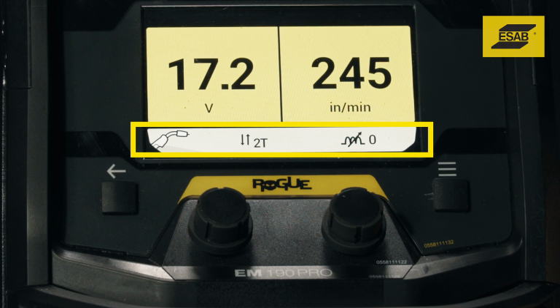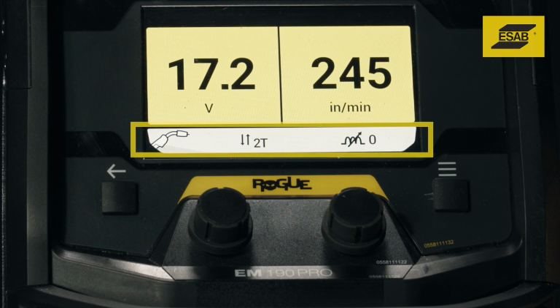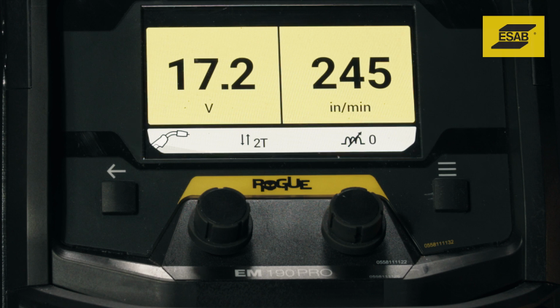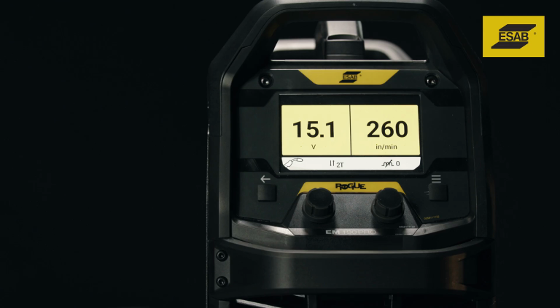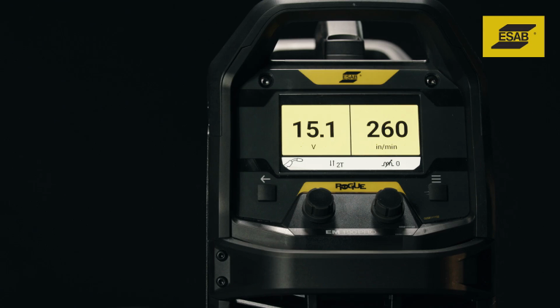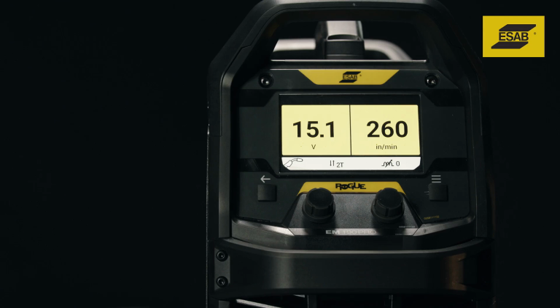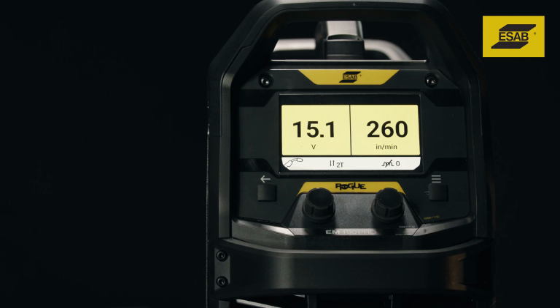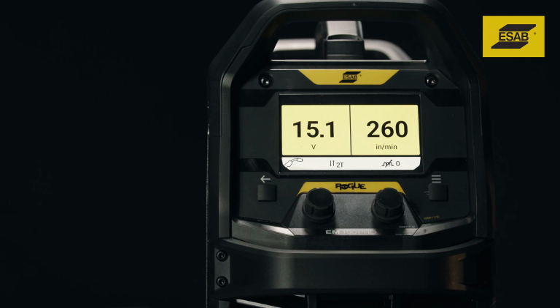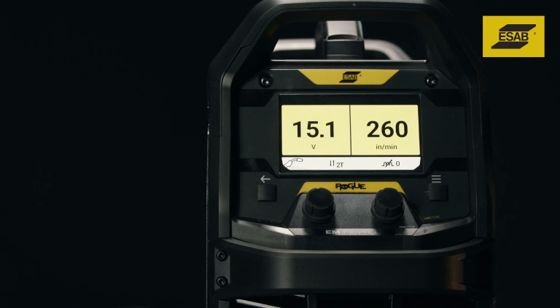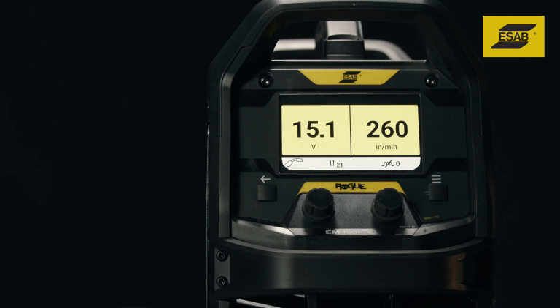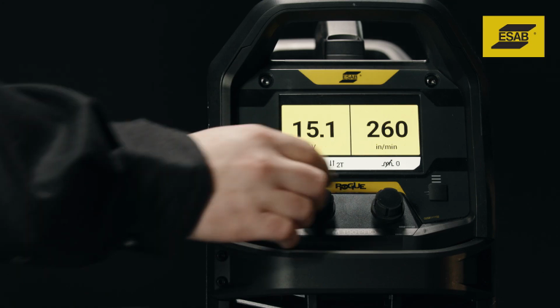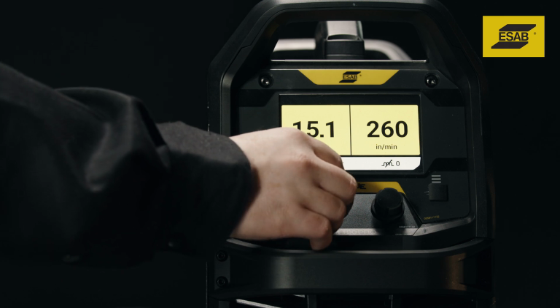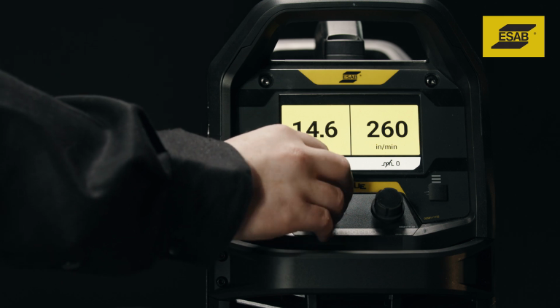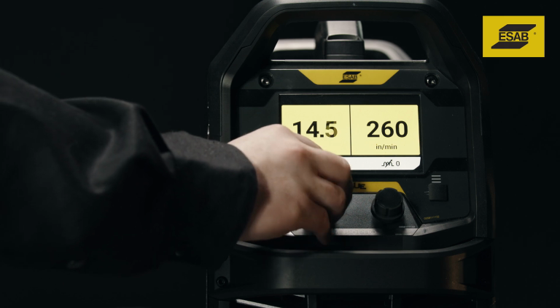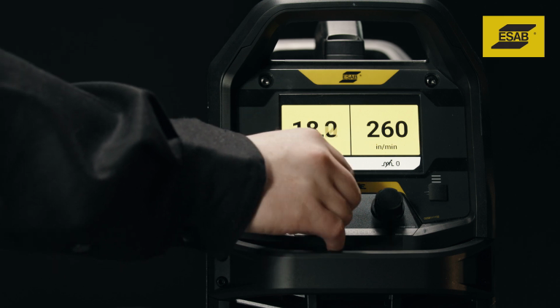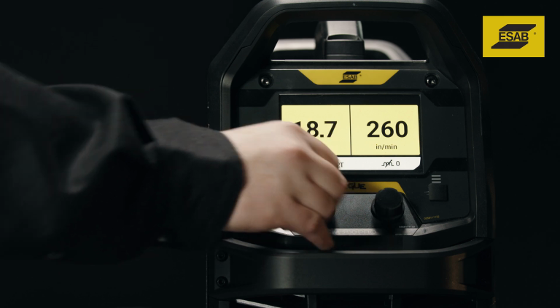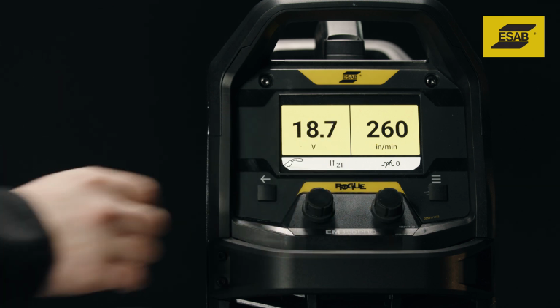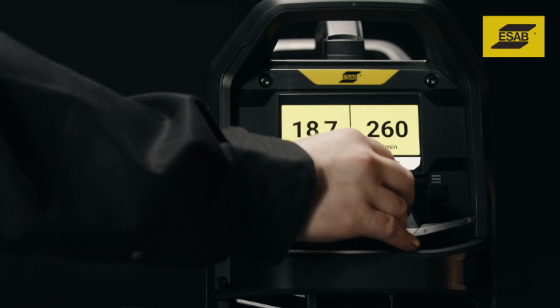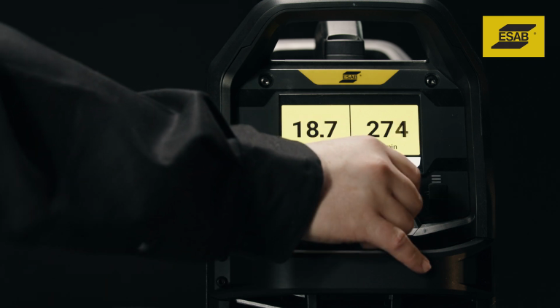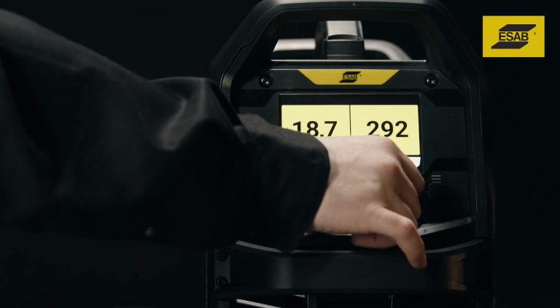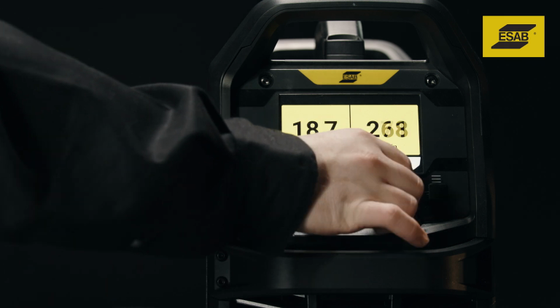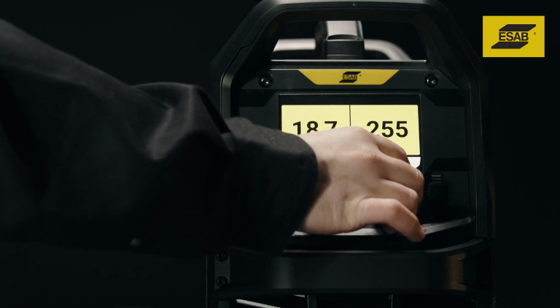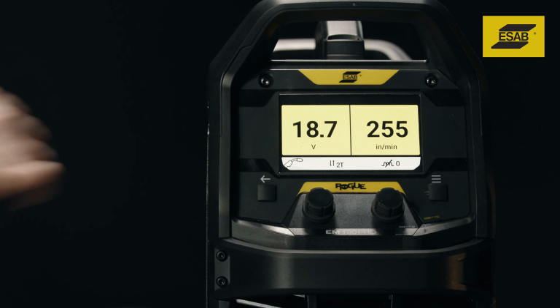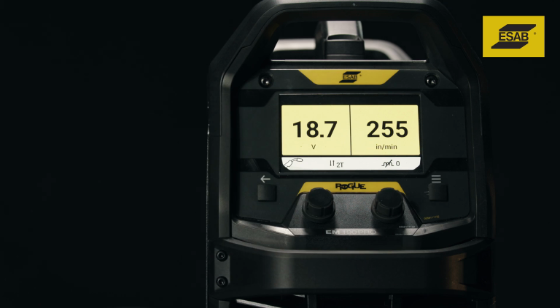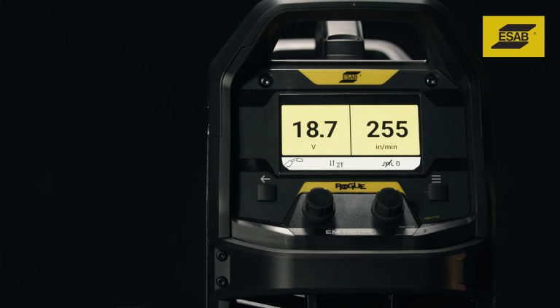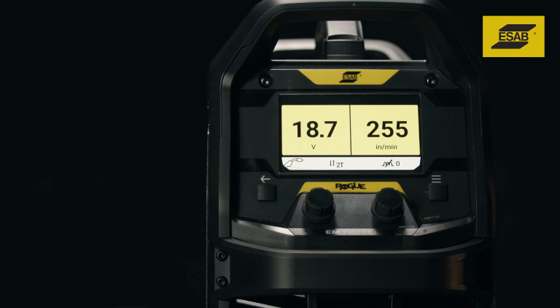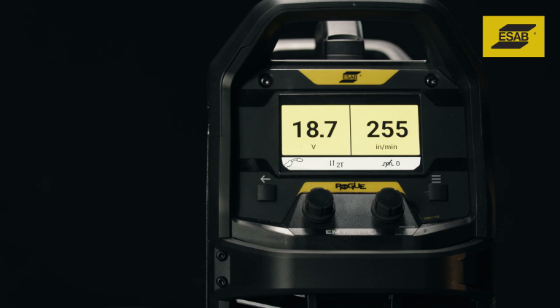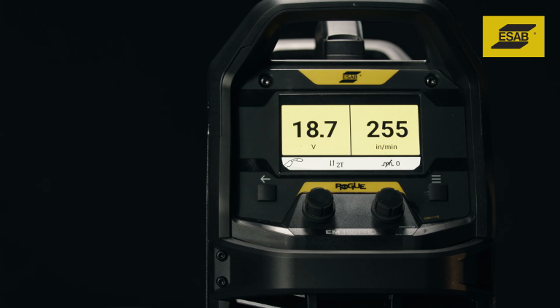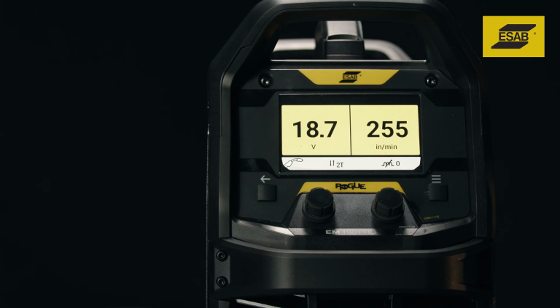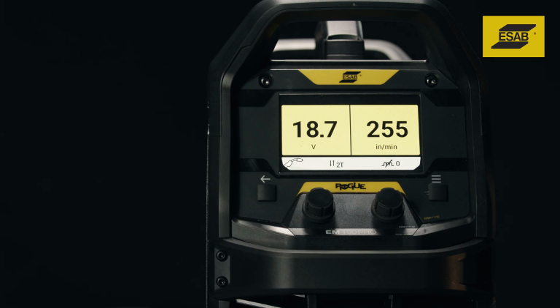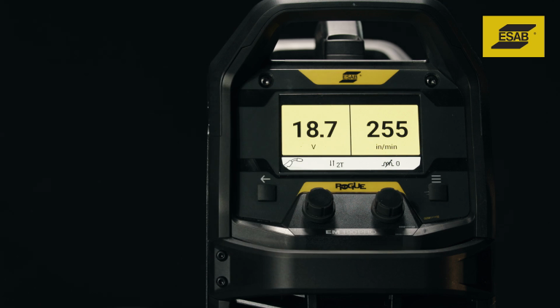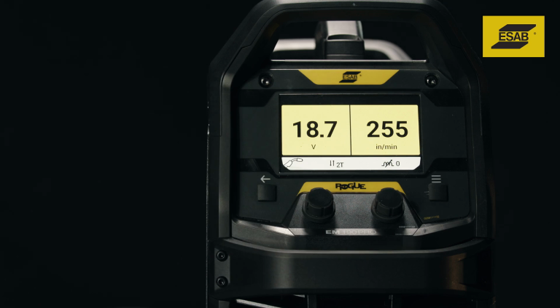In Manual MIG mode, the left knob adjusts voltage. In Synergic MIG mode, it adjusts trim voltage. The right knob adjusts wire feed speed in Manual MIG mode and adjusts material thickness in Synergic MIG mode.